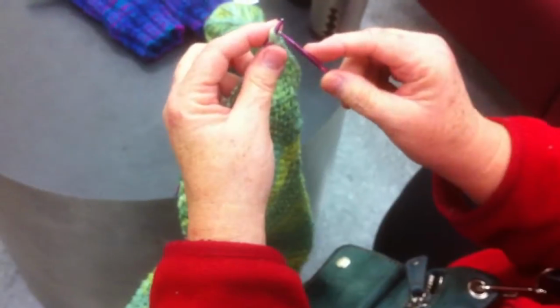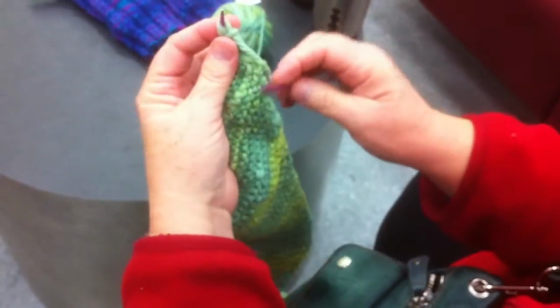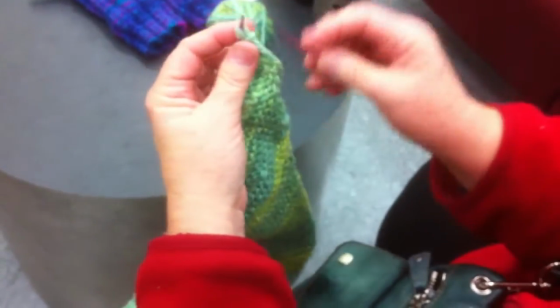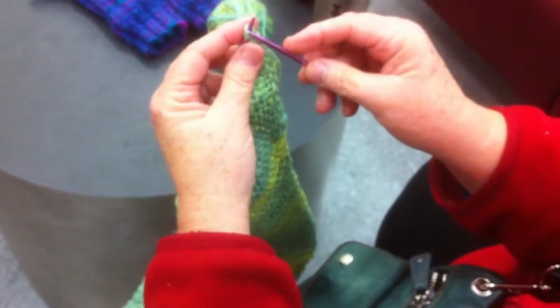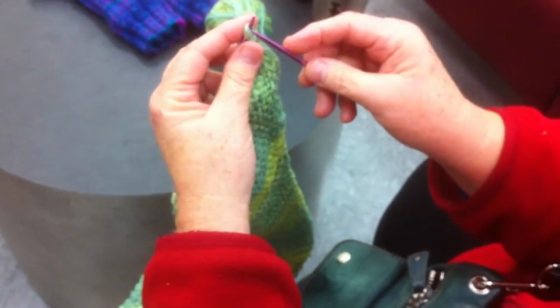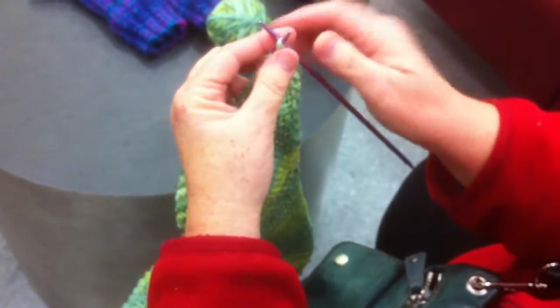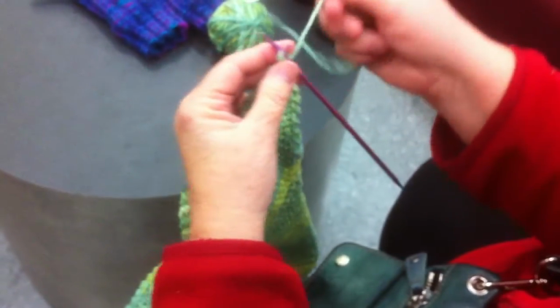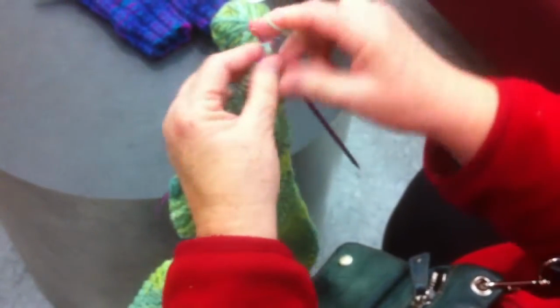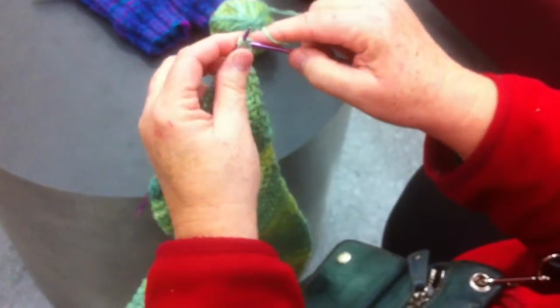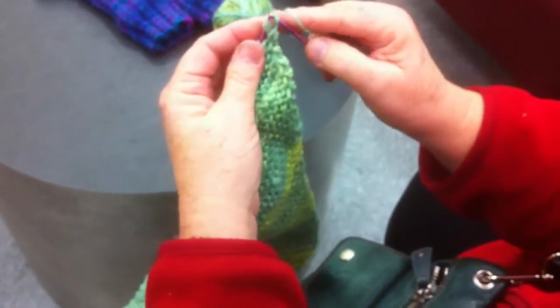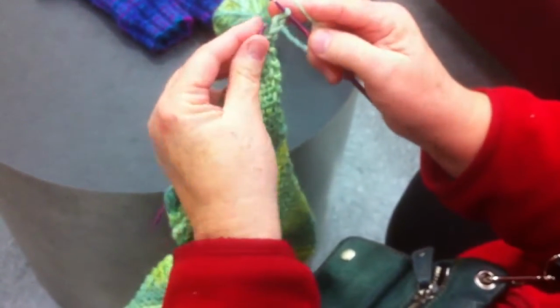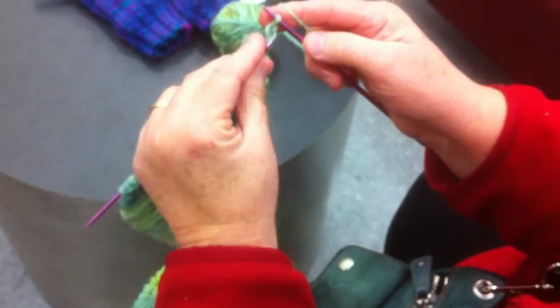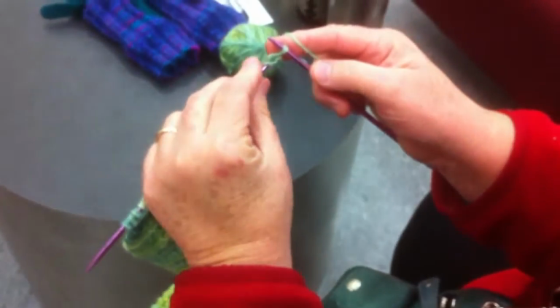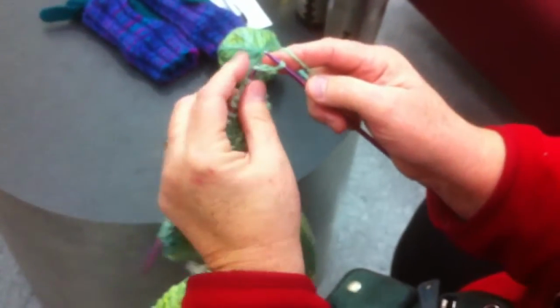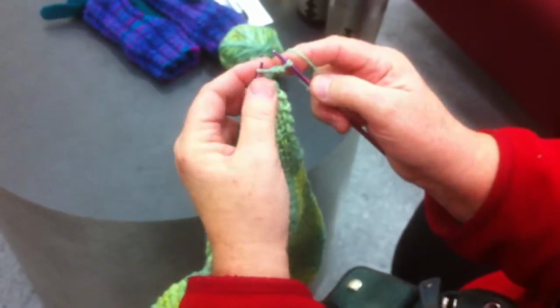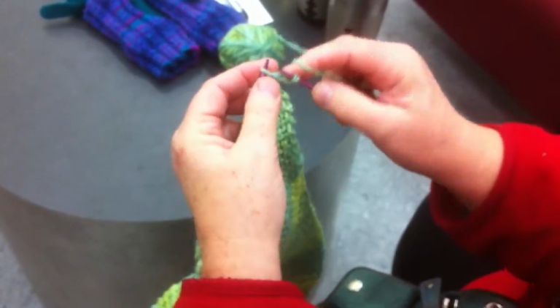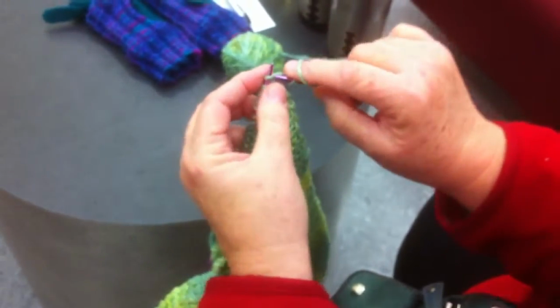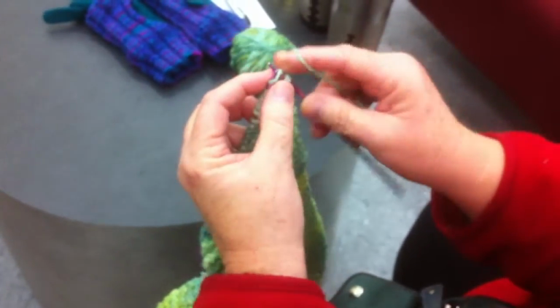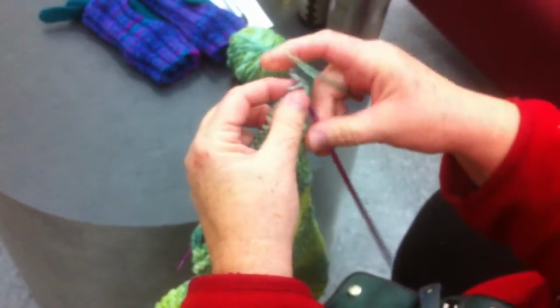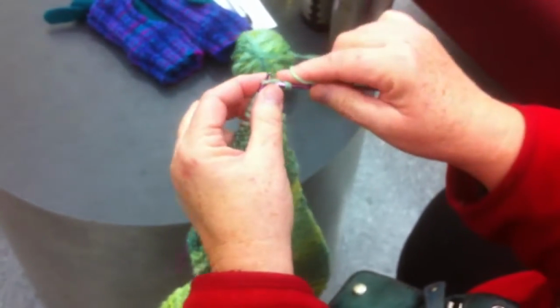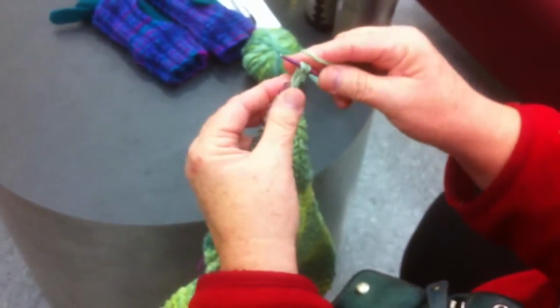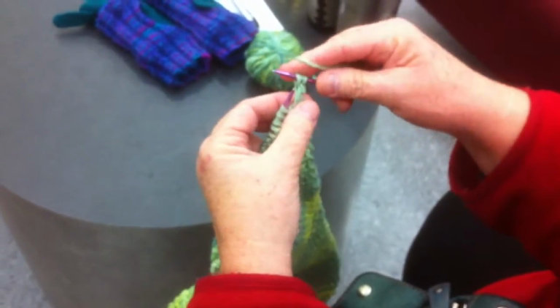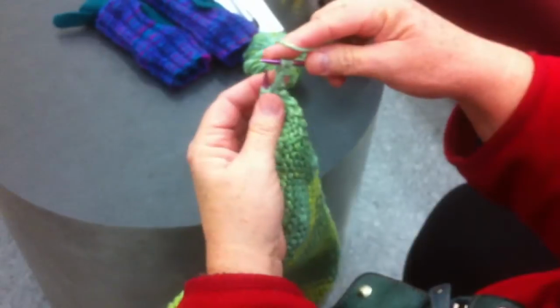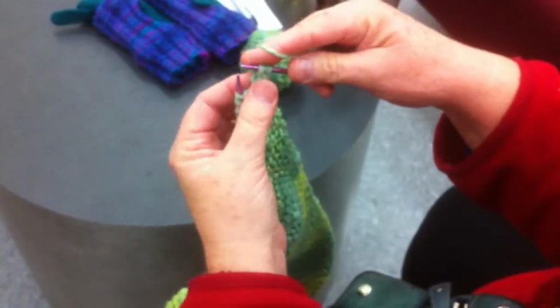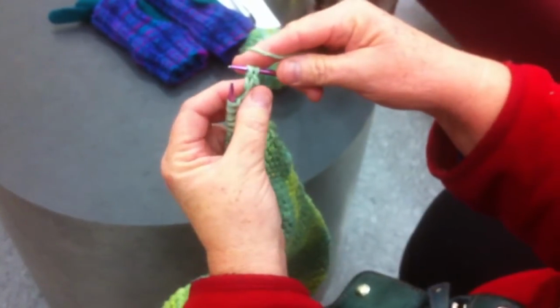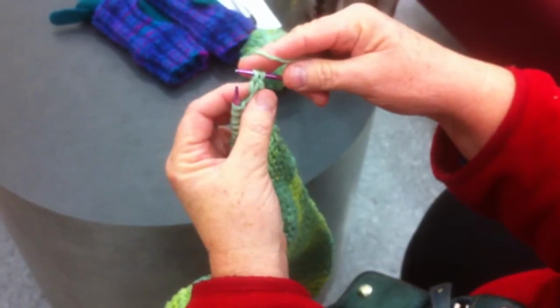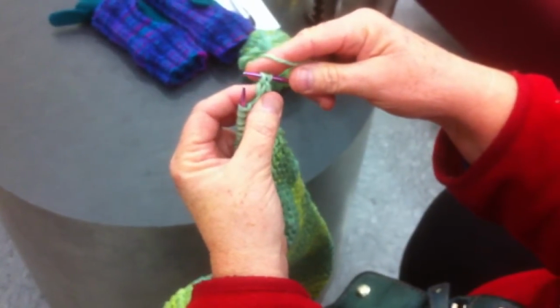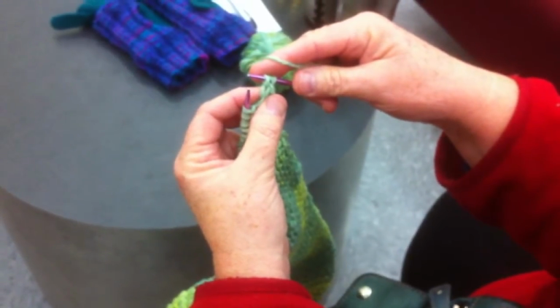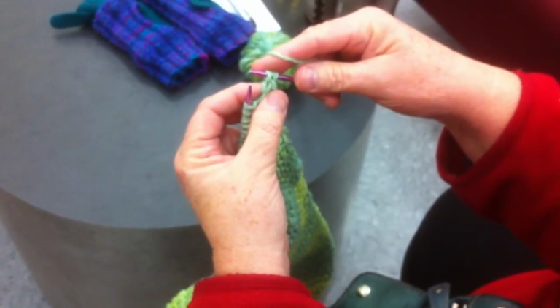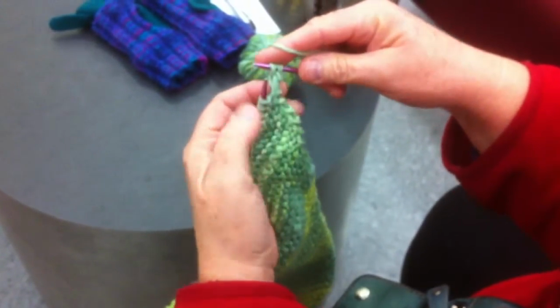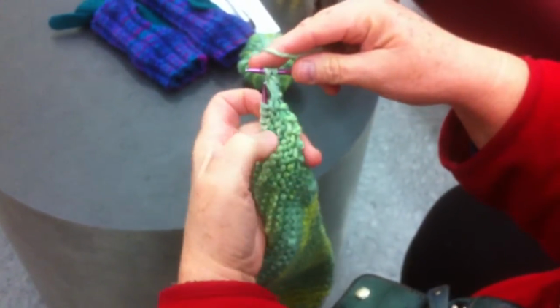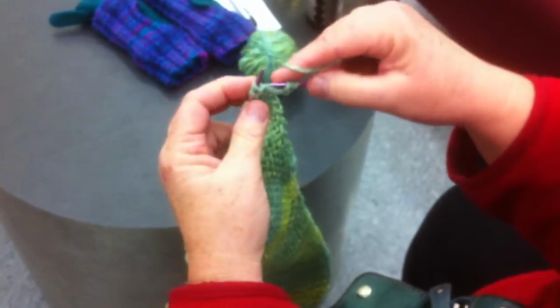To make a nice edge here, where you knit in the first stitch, then on the left side we're going to pick up that loop and knit in that loop, and therefore you've increased the stitch and keep a nice edge.